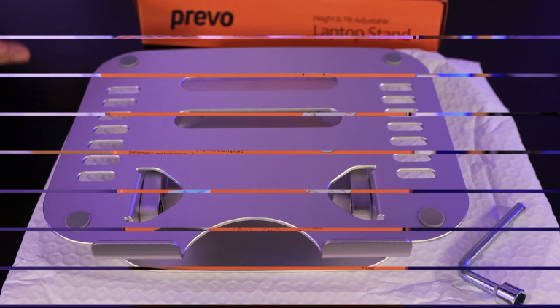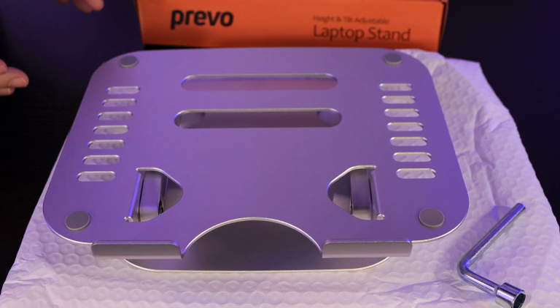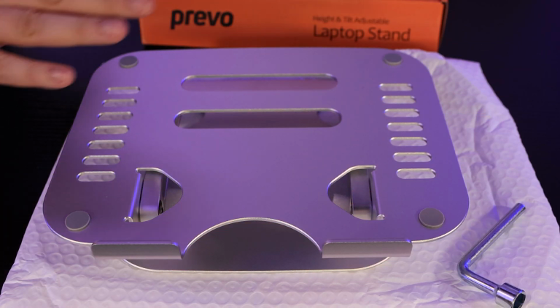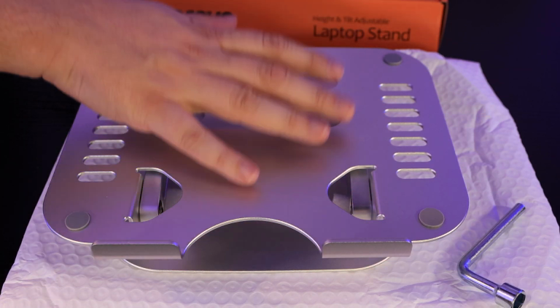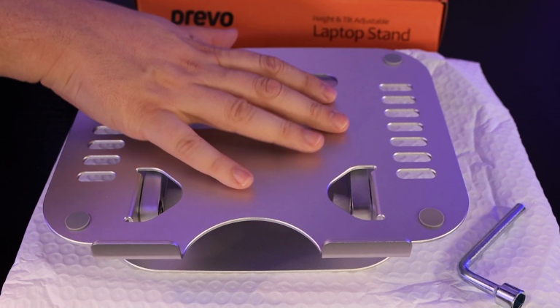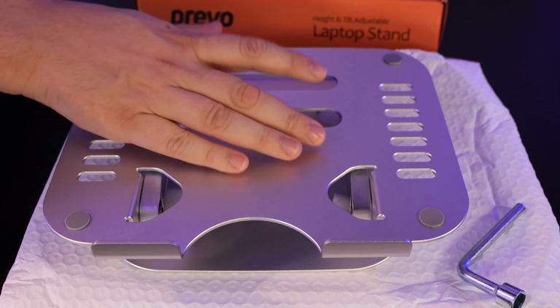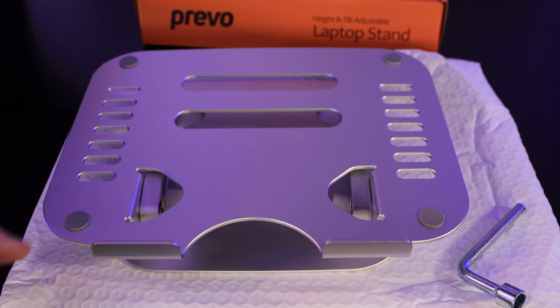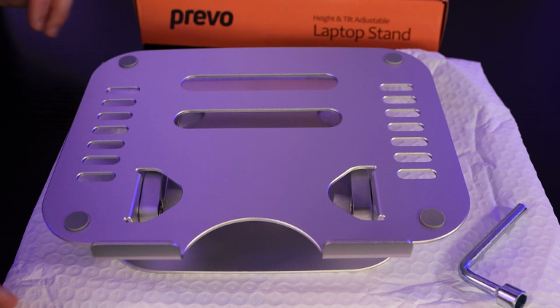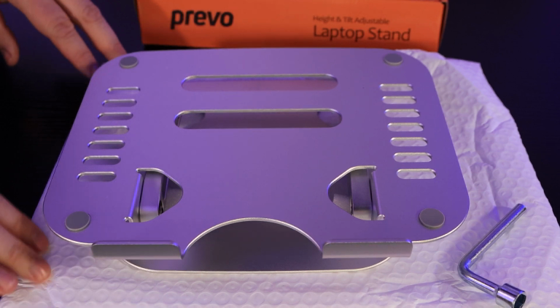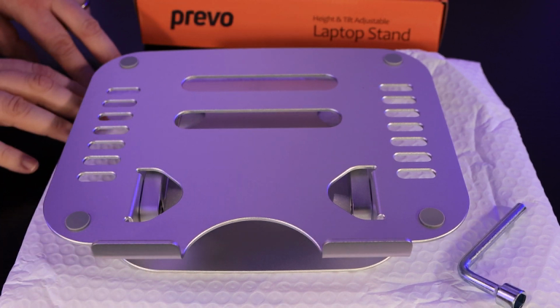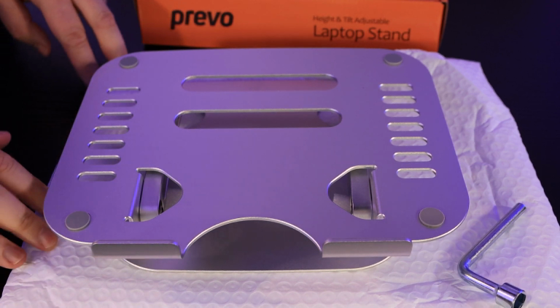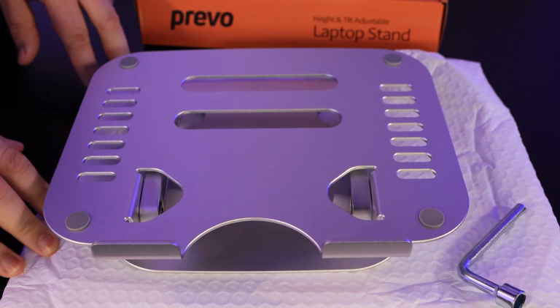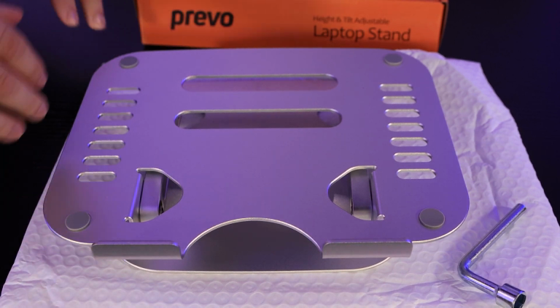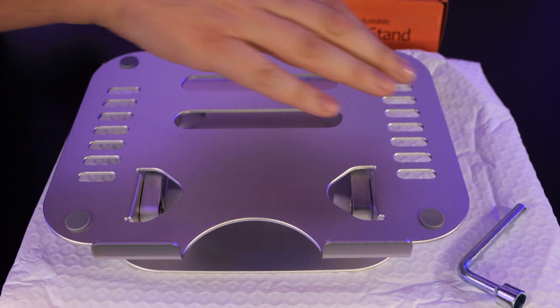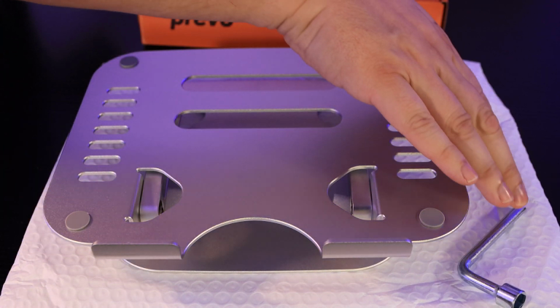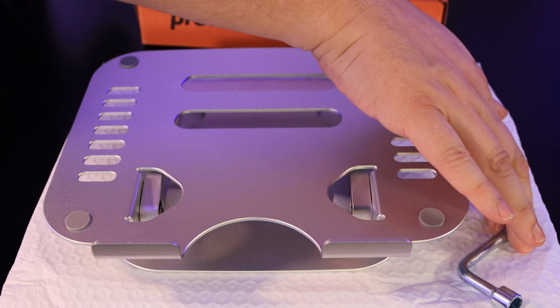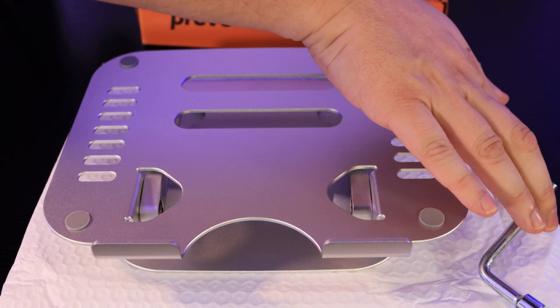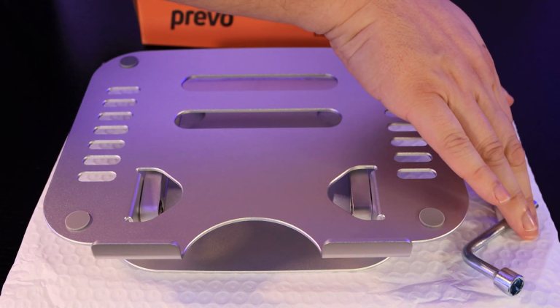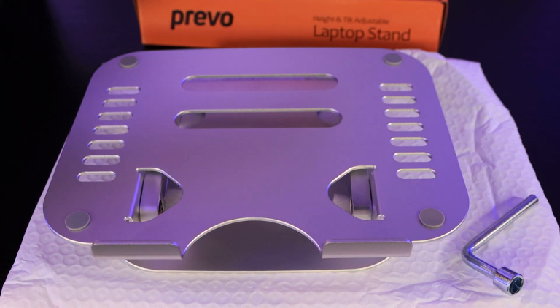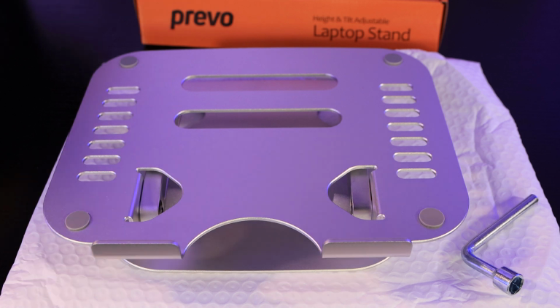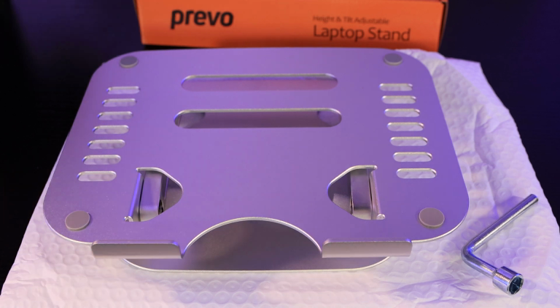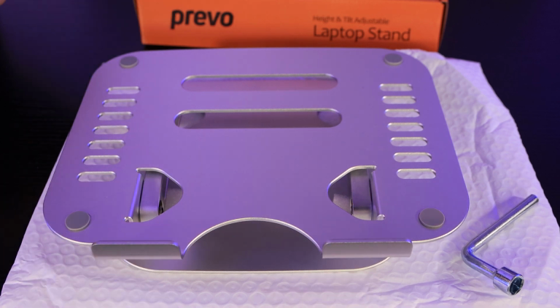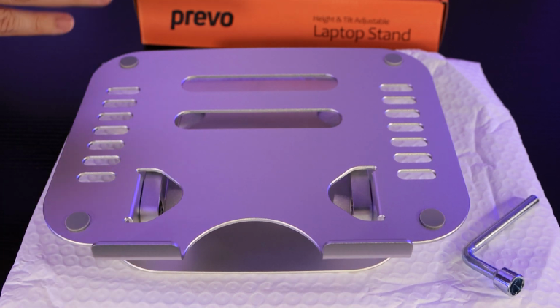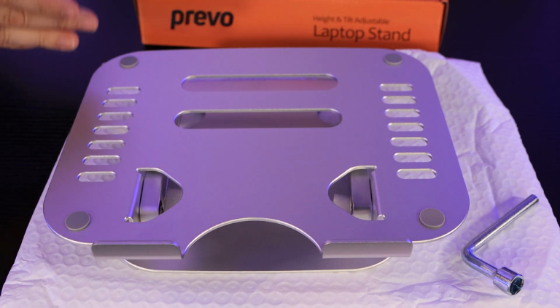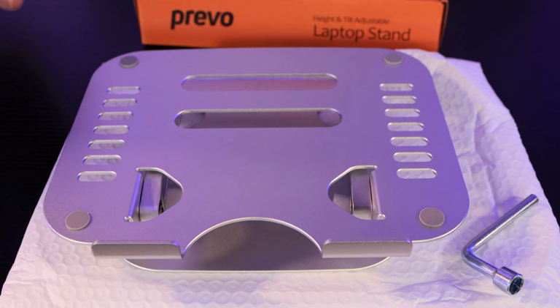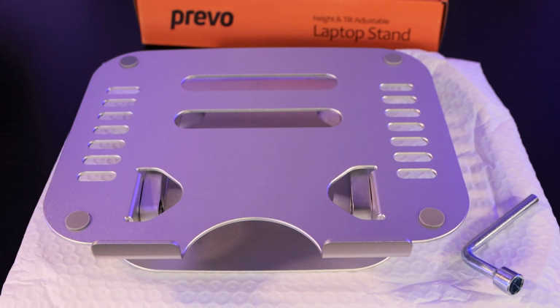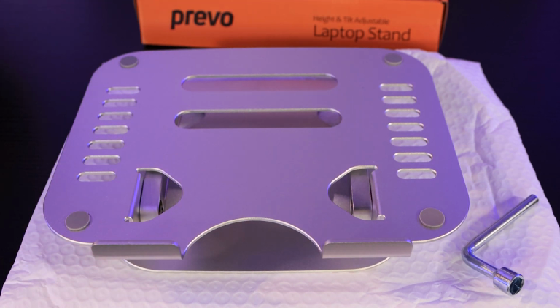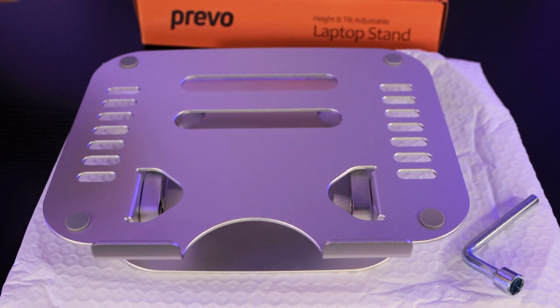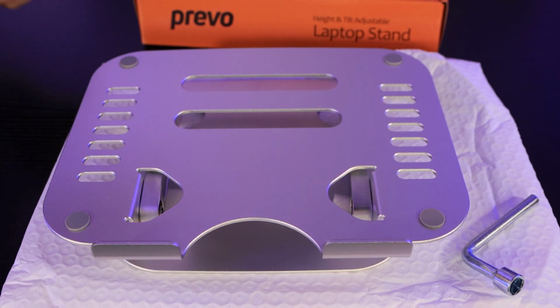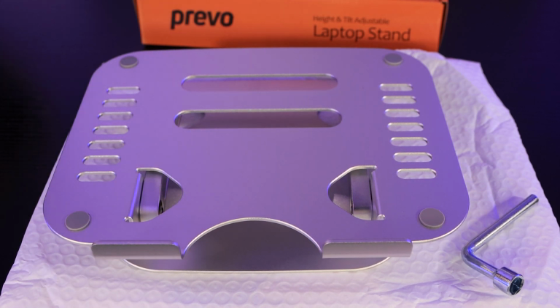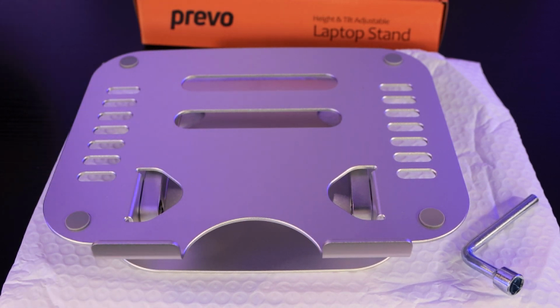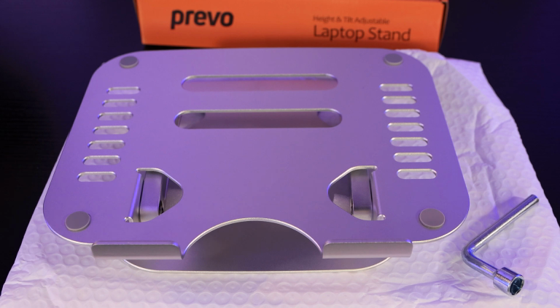Inside the box you've got the stand, which came in a bubble-wrapped bag, and you've also got a sort of Allen key wrench, which you can use to tighten it so it can hold more weight.